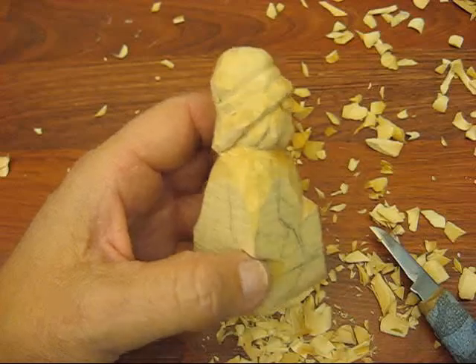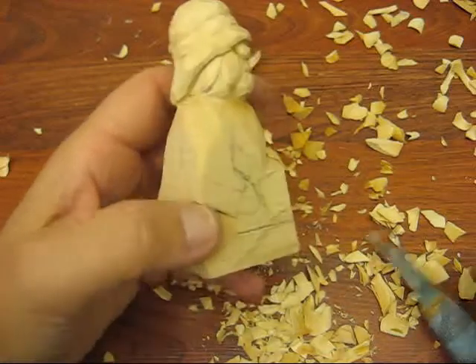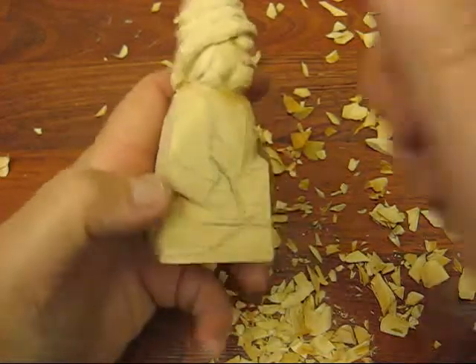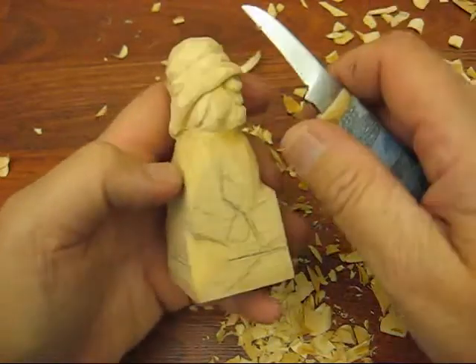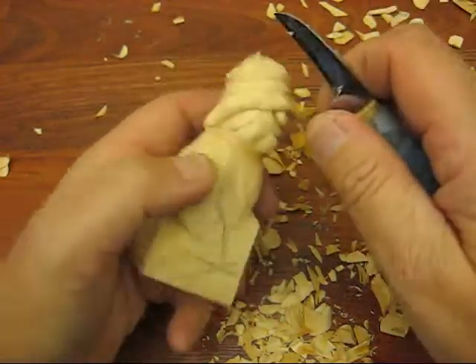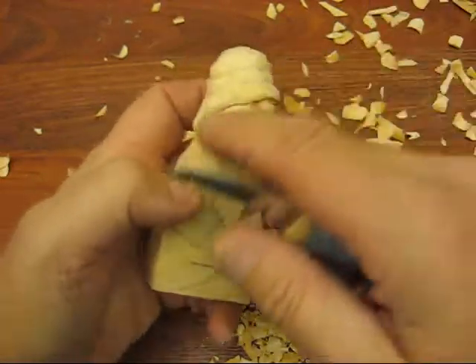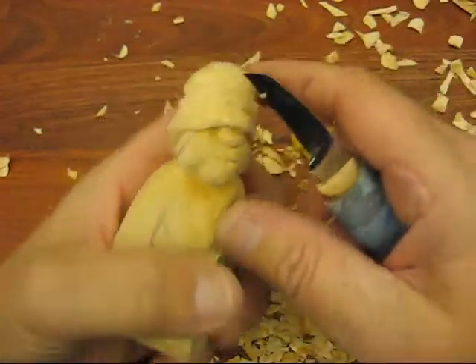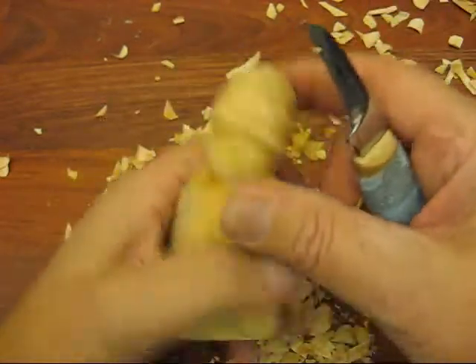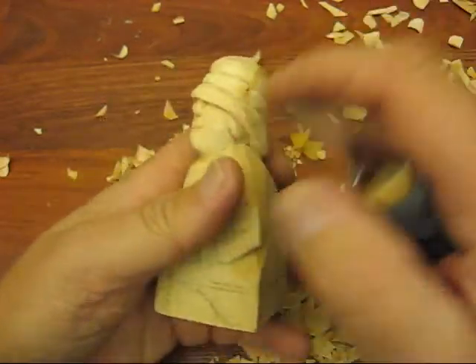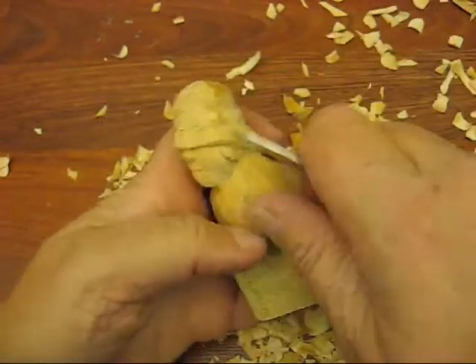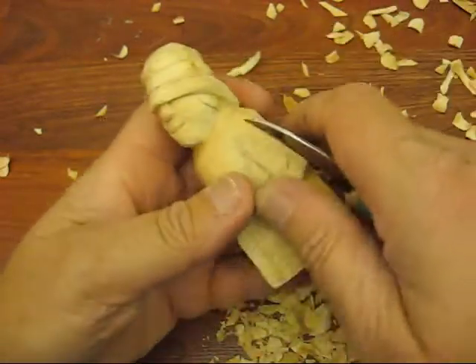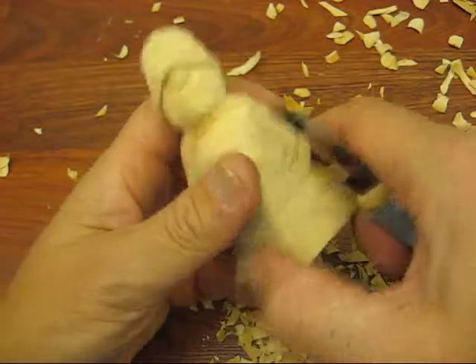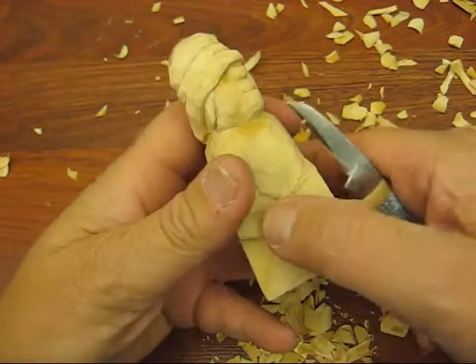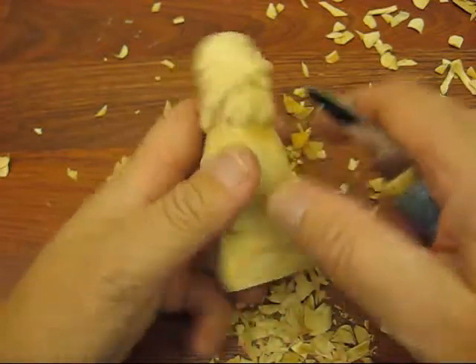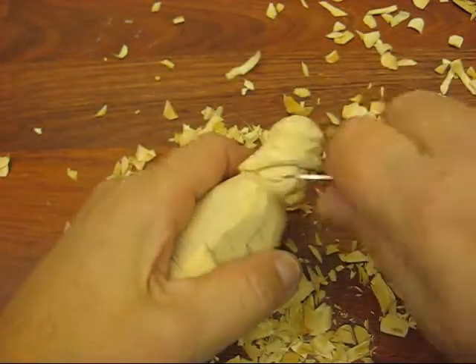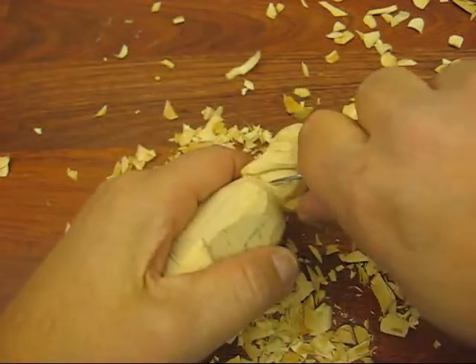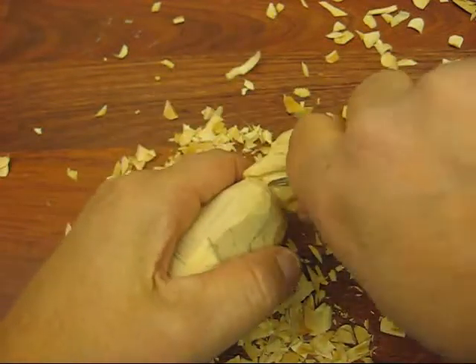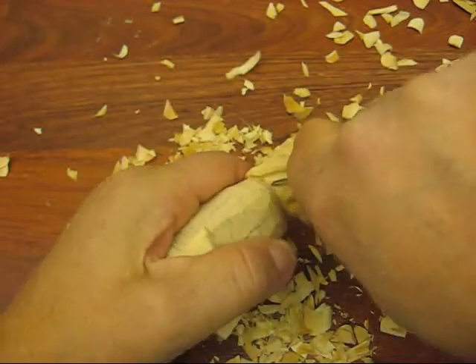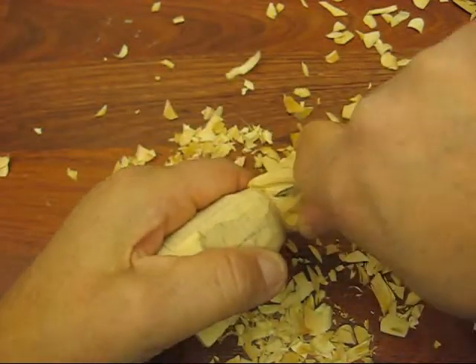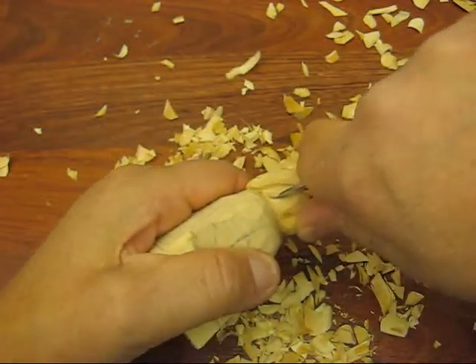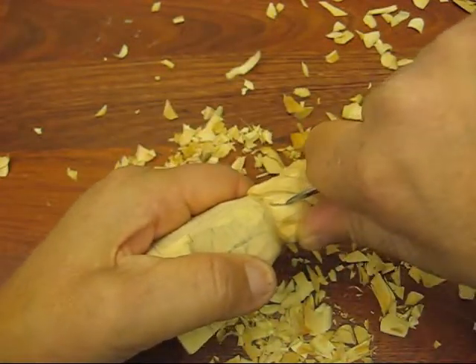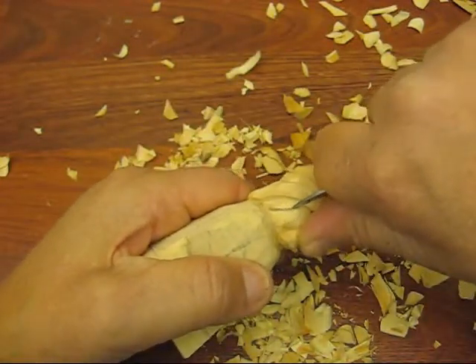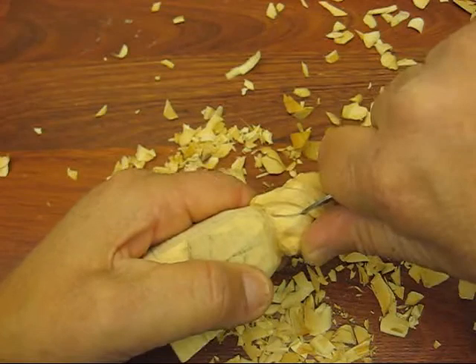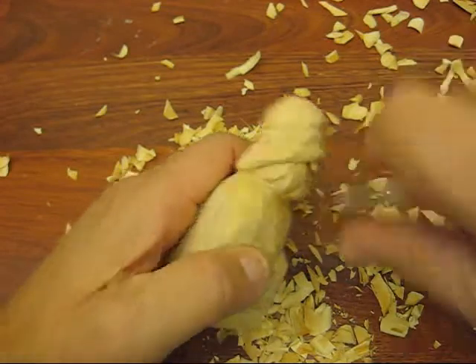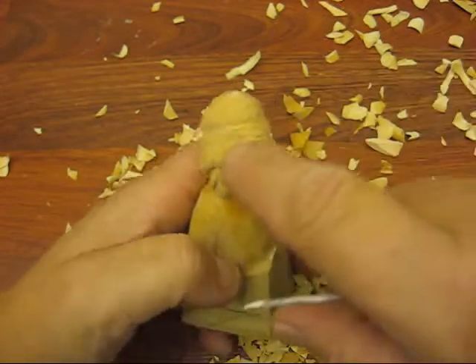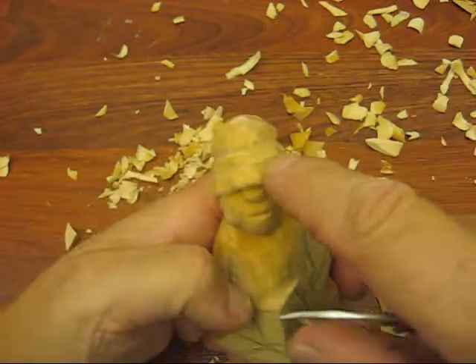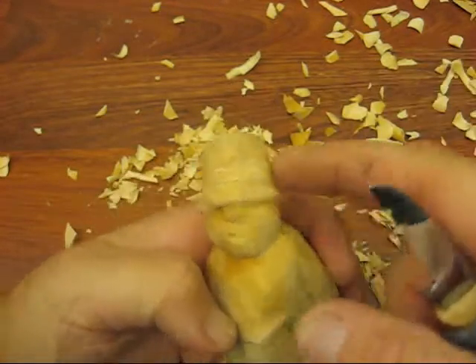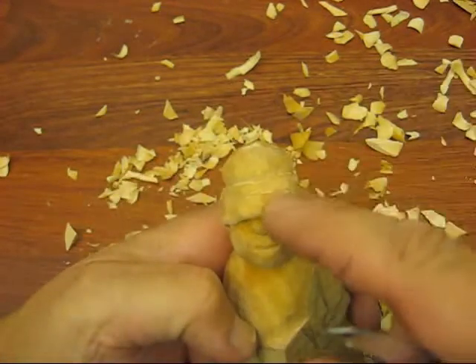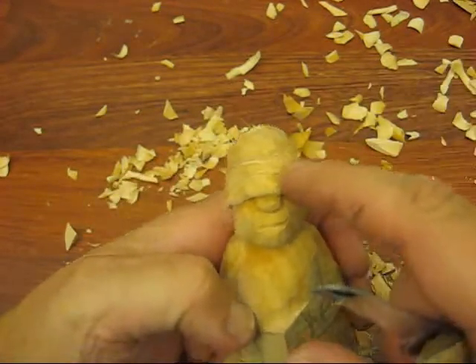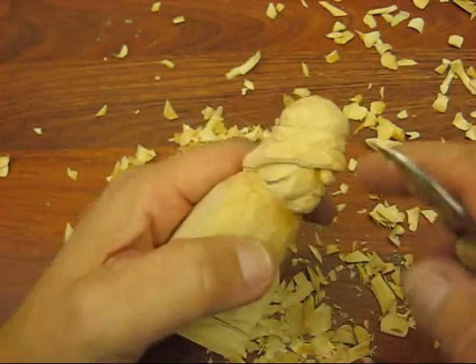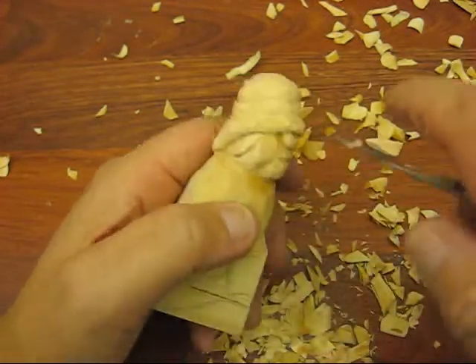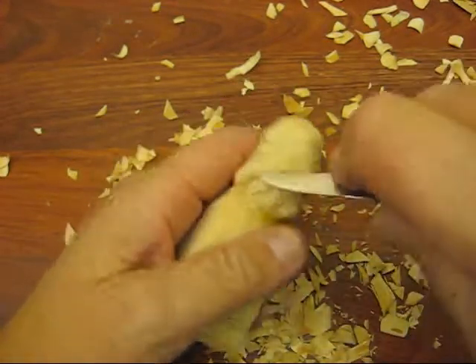We're going to go back to the head here. I'm going to put hair on either side and put a little bit of a neck in there. We're going to just put a stop cut up to the hat. Hopefully you have the brim and two portions of the hat done up.